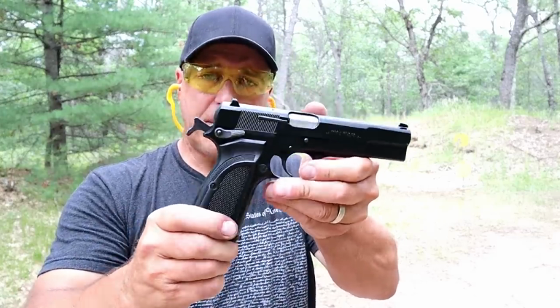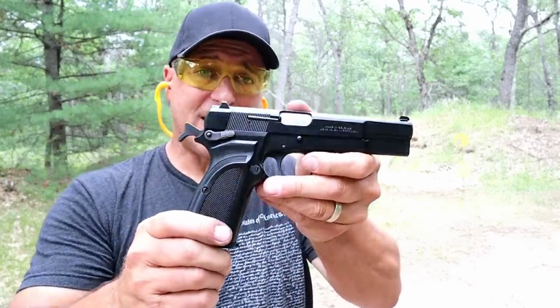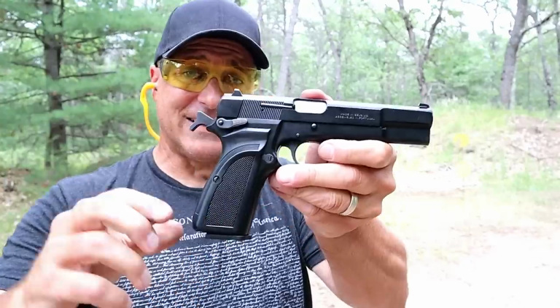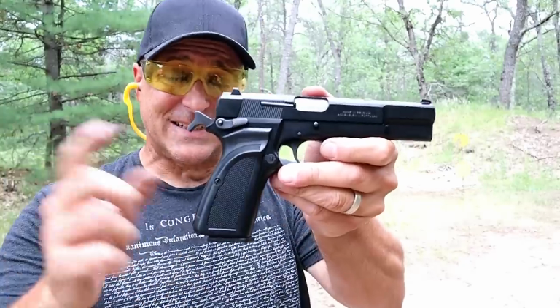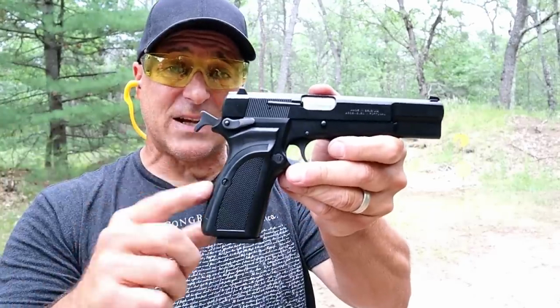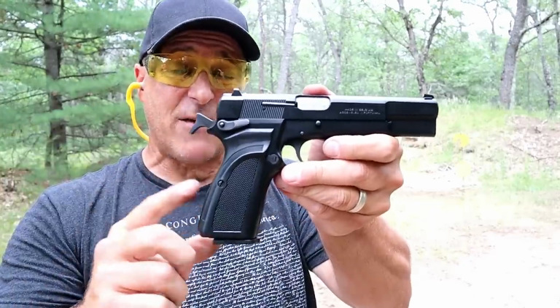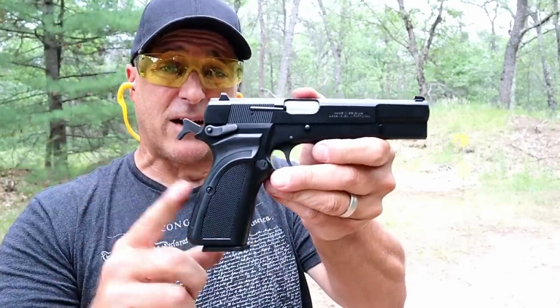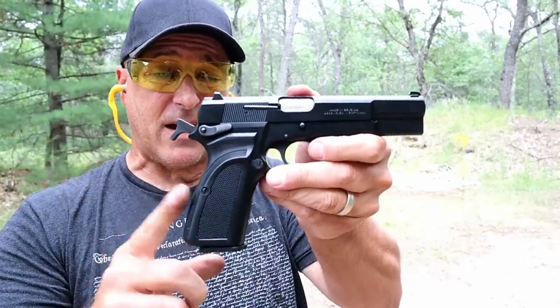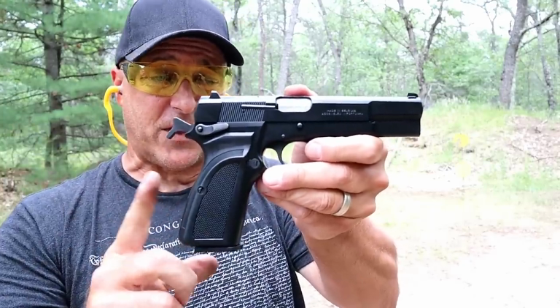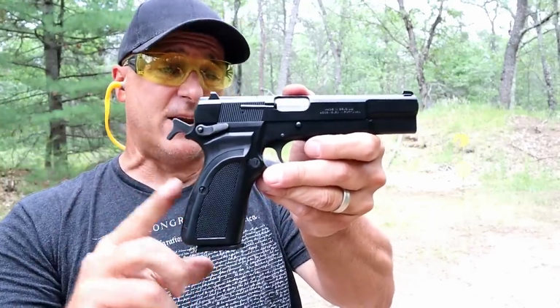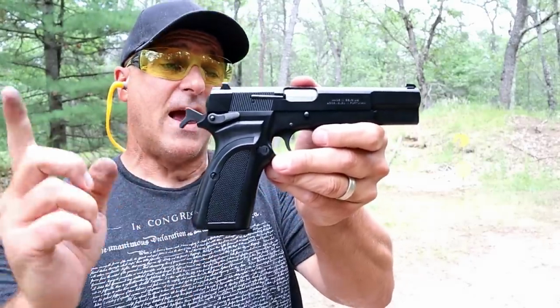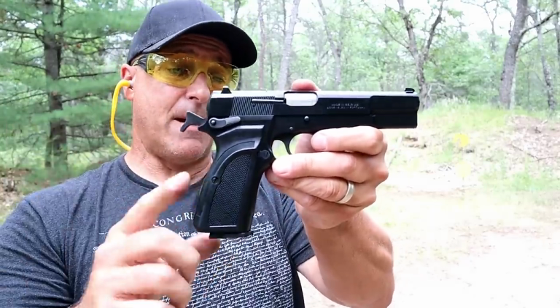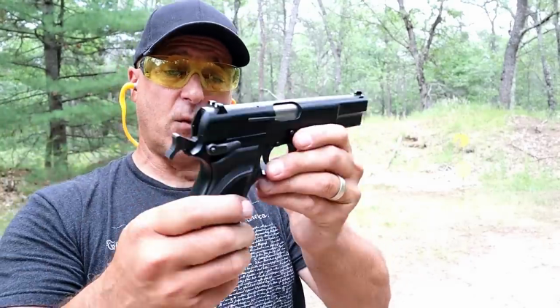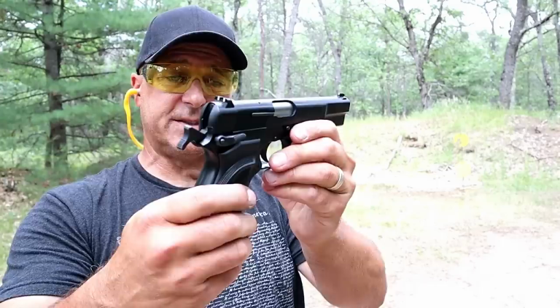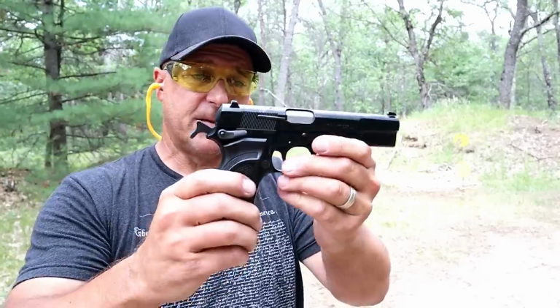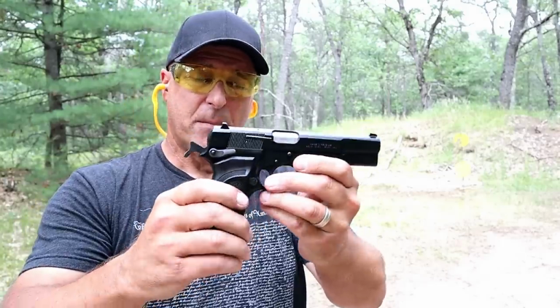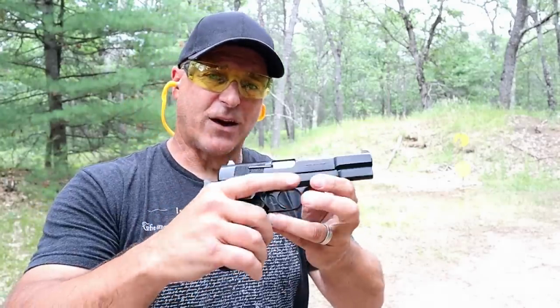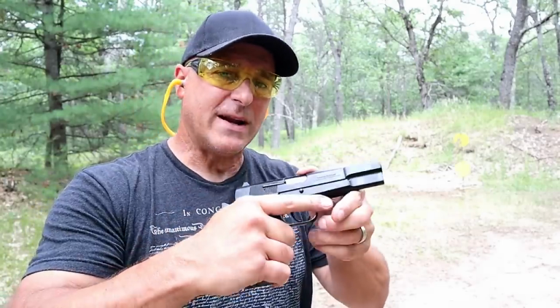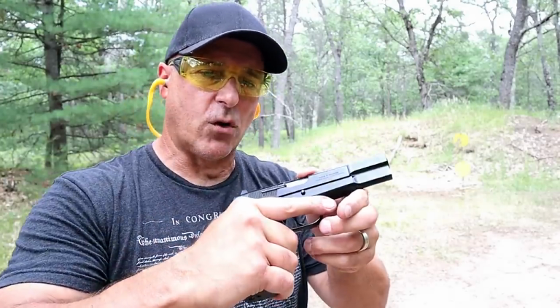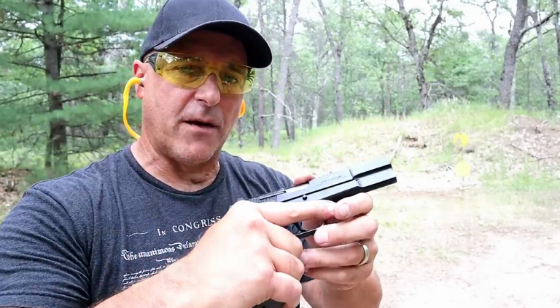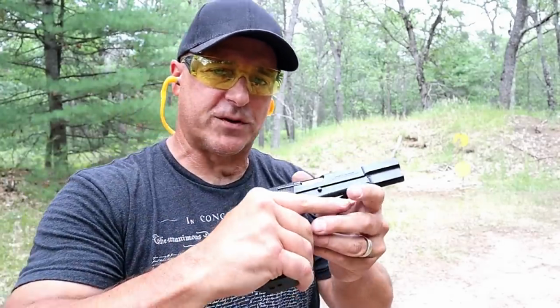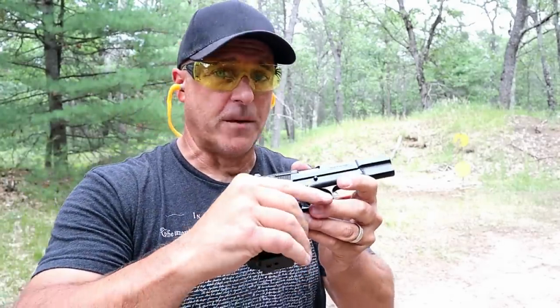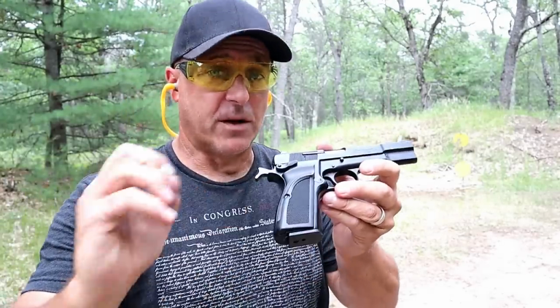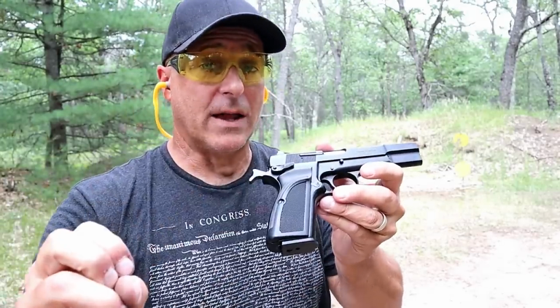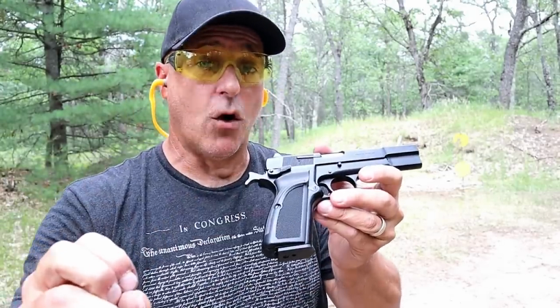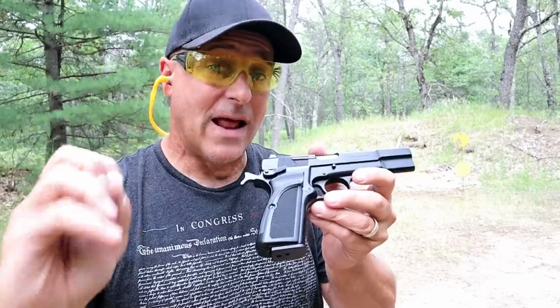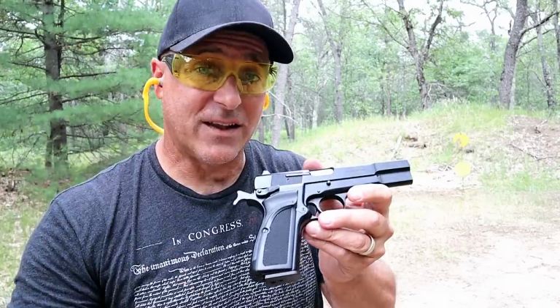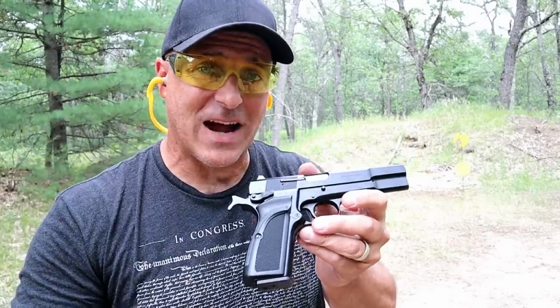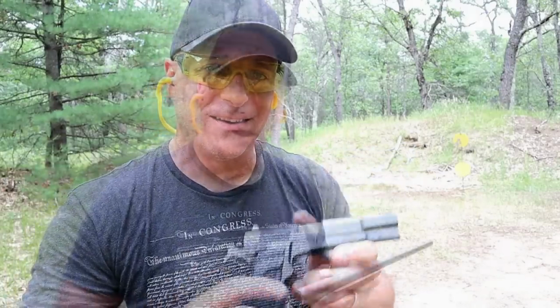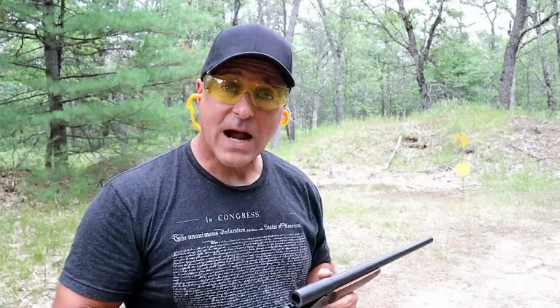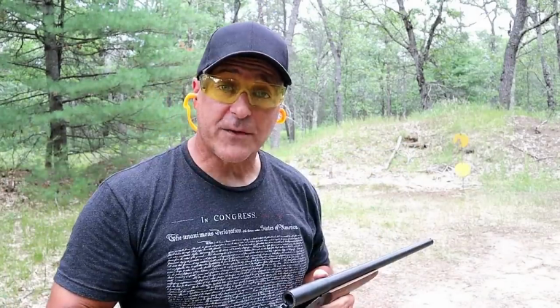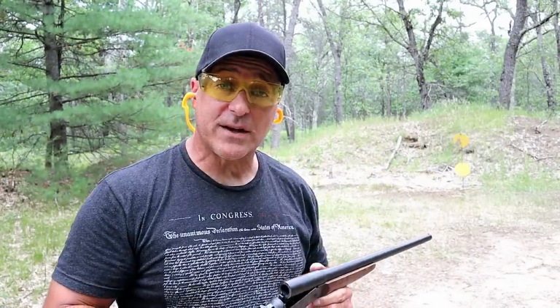Many people say that the CZ 75 was modeled off of this gun, and I believe it was, but I'm not a great historical buff so I'm sure somebody will let us know. Now let's get to that shotgun.